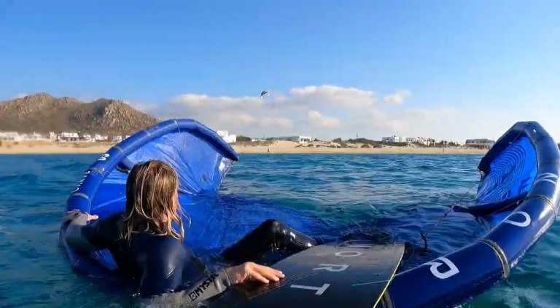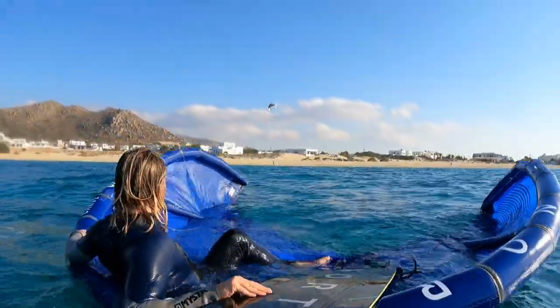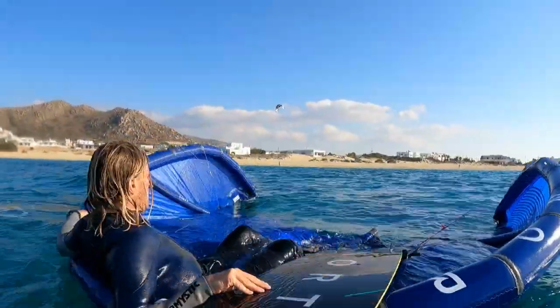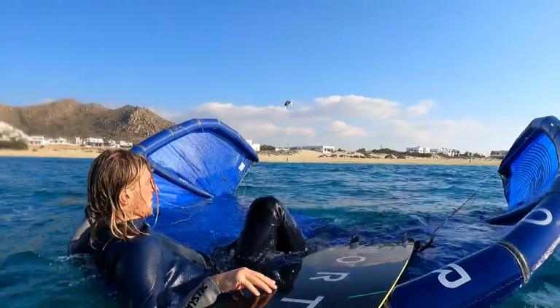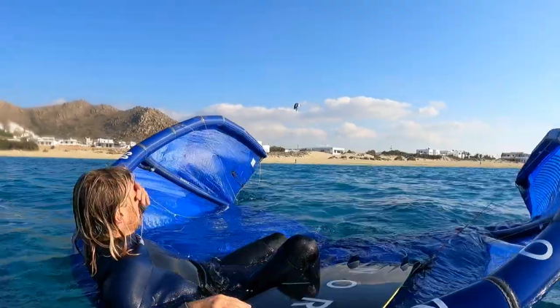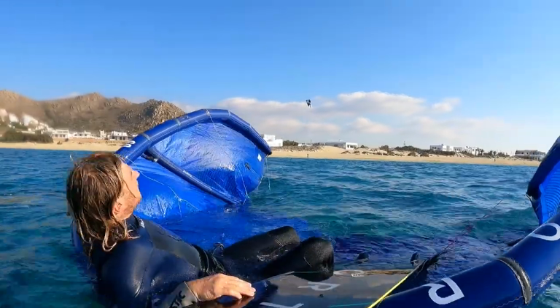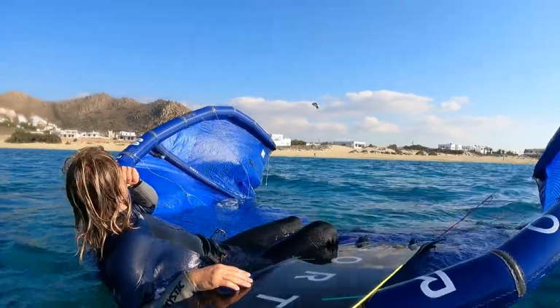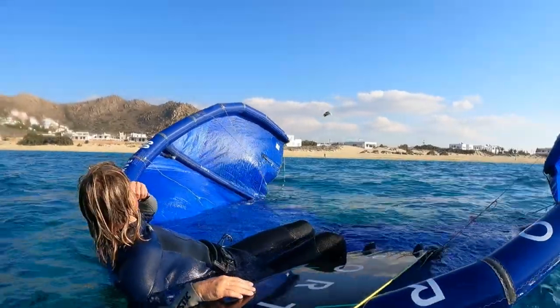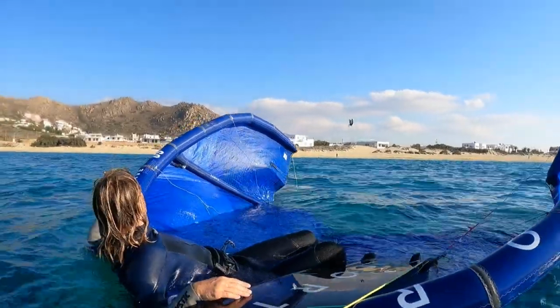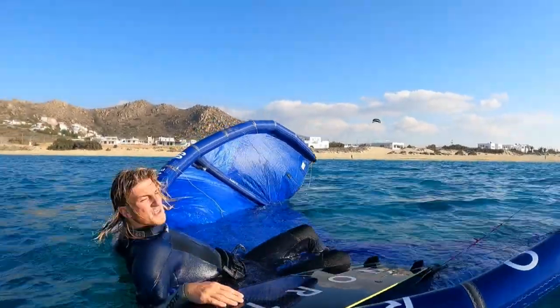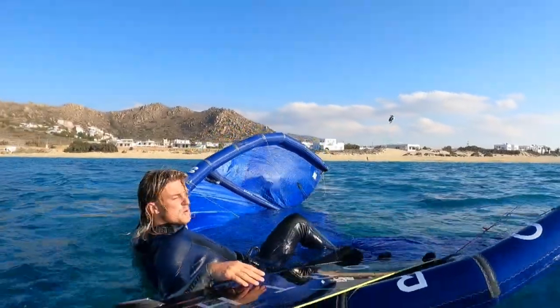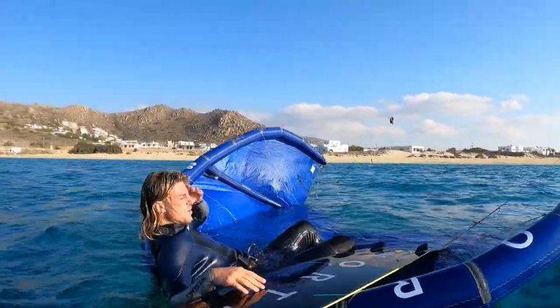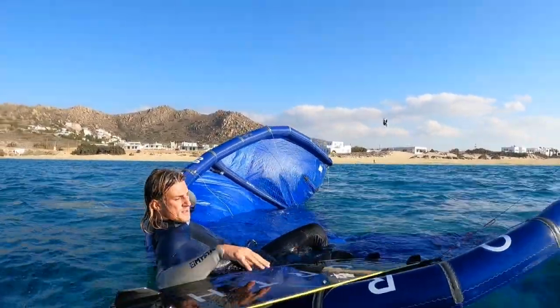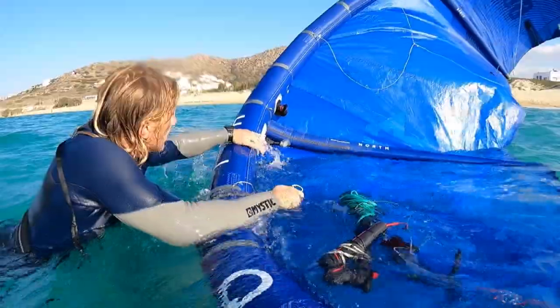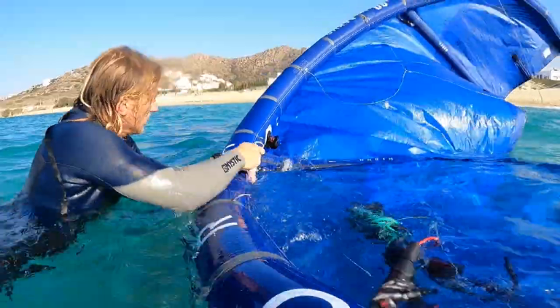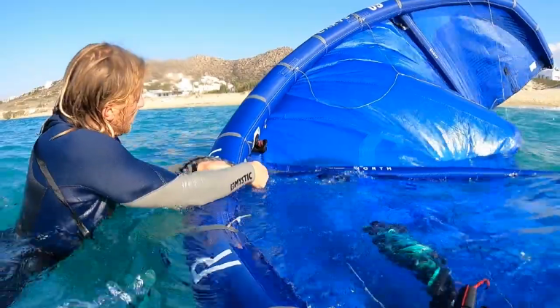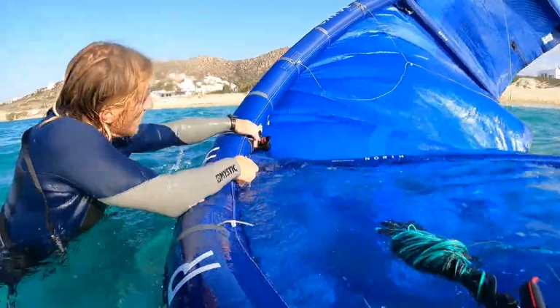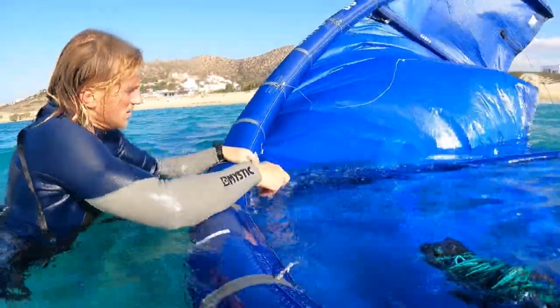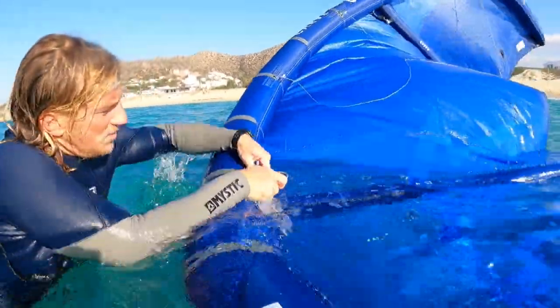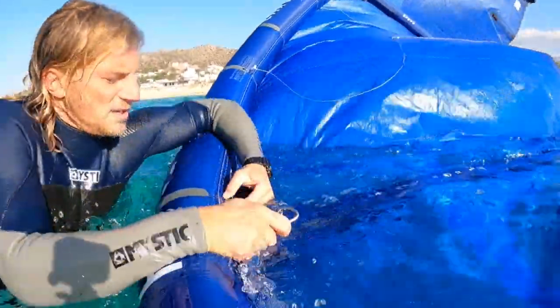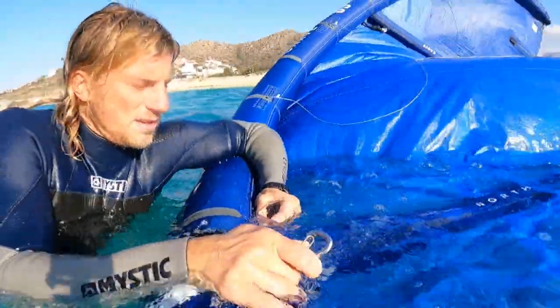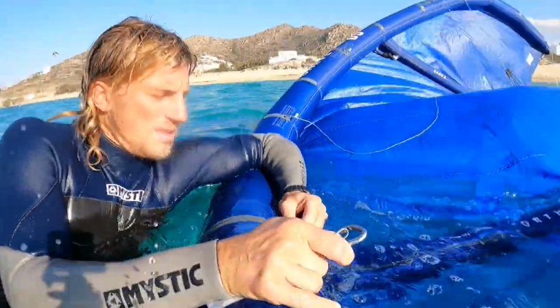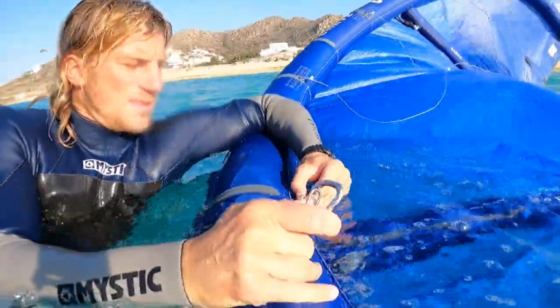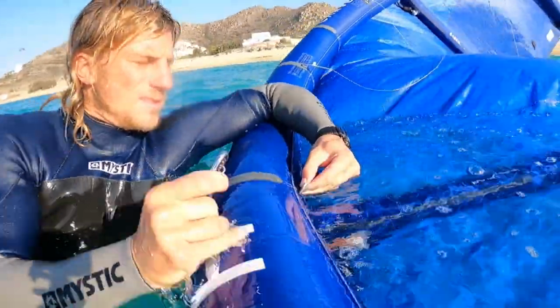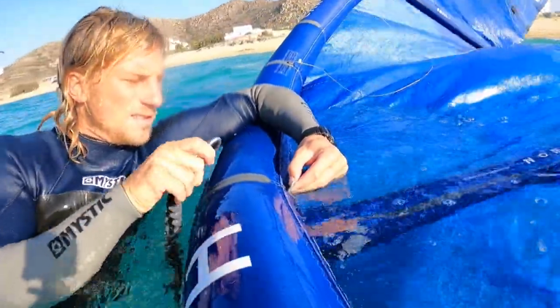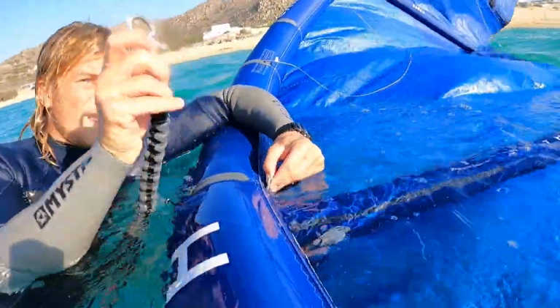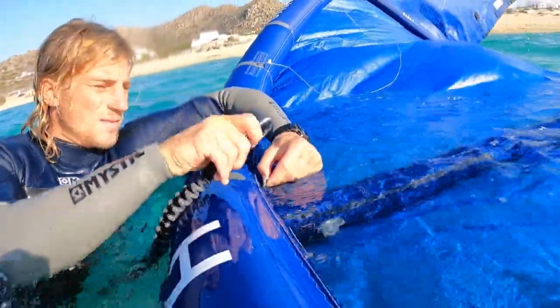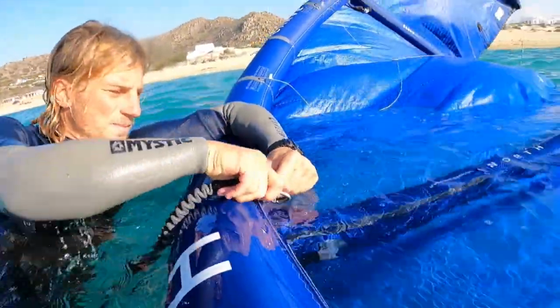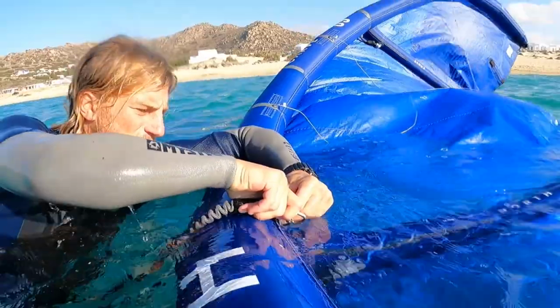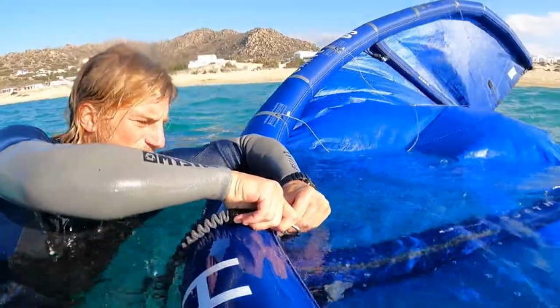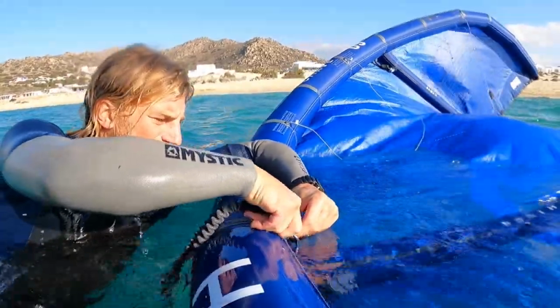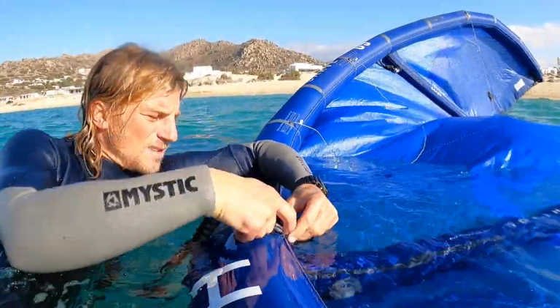If there is no wind at all, you can always use the kite as a small boat. If you see that you are close to the beach and you have enough energy to swim, connect your safety leash on the pump connection and start swimming towards the beach.